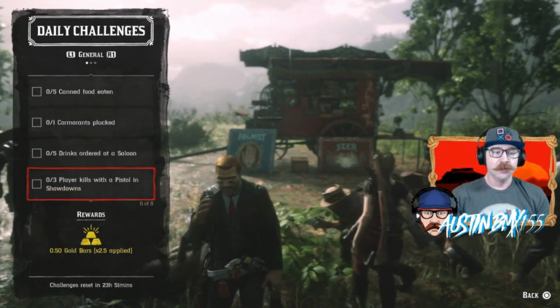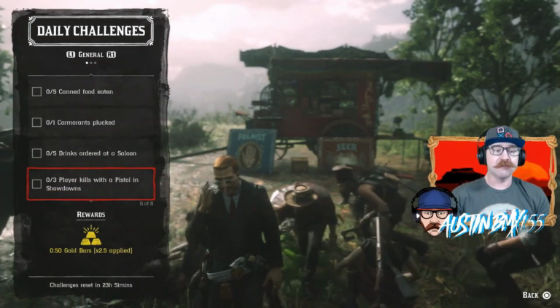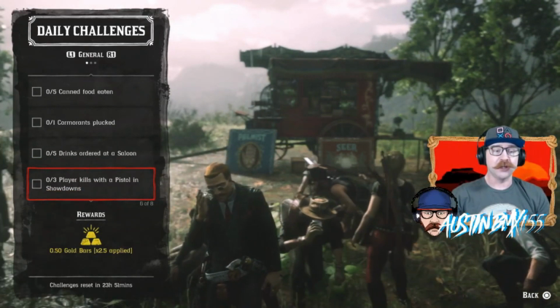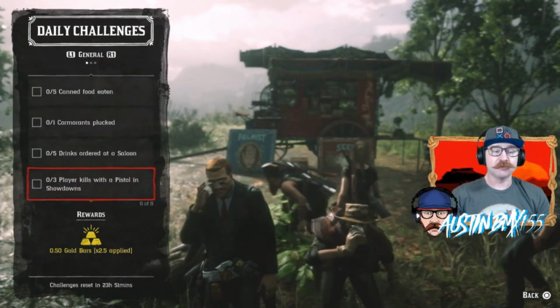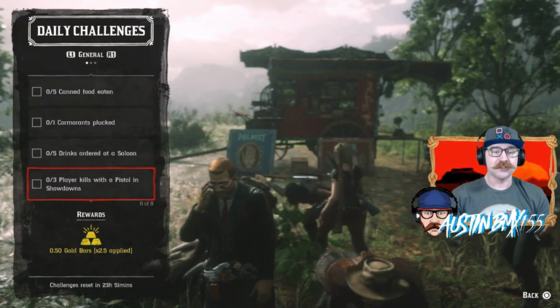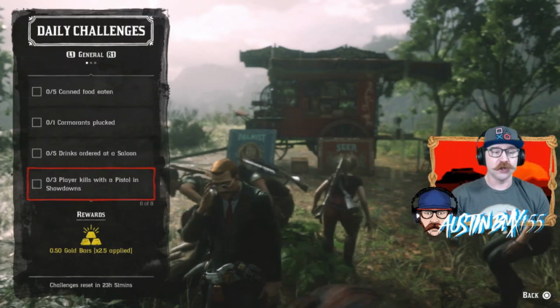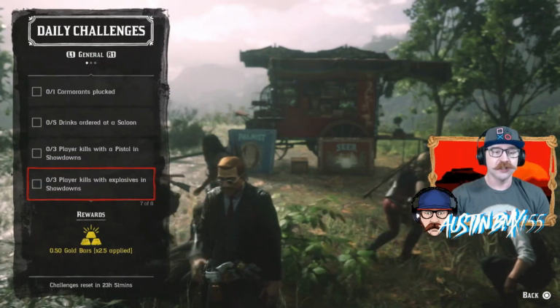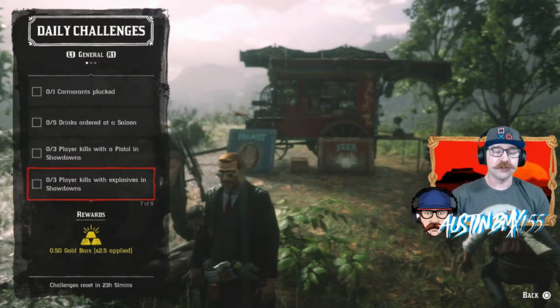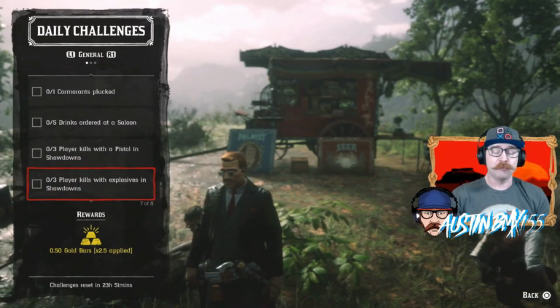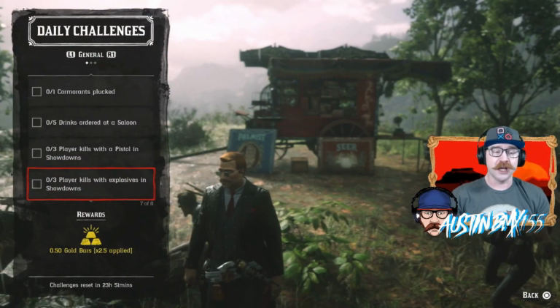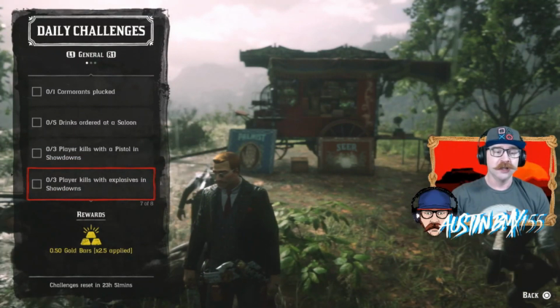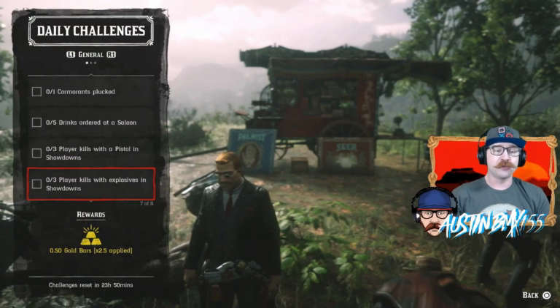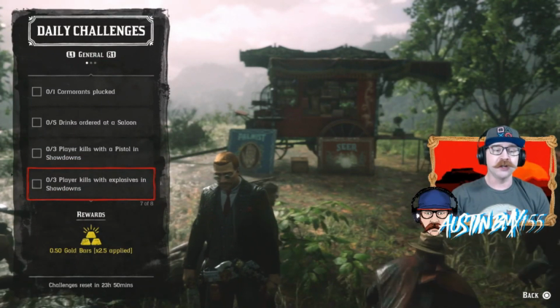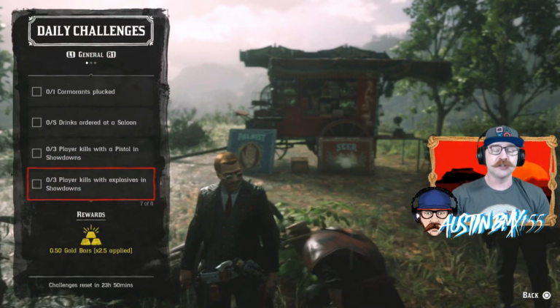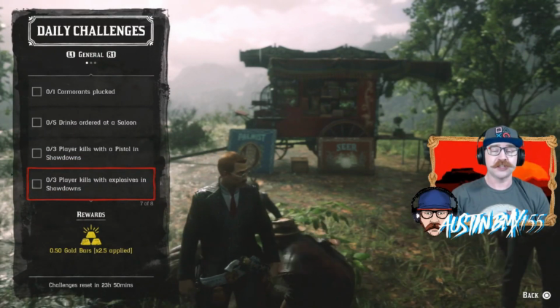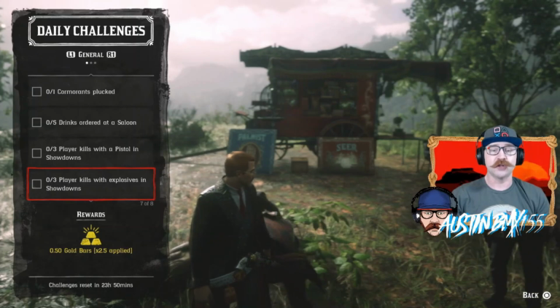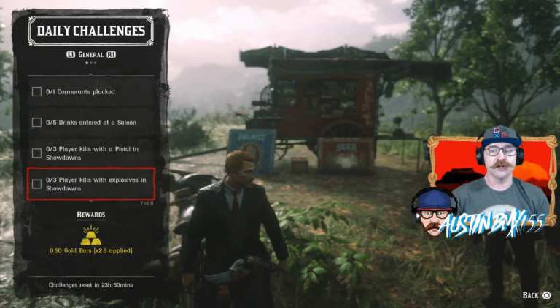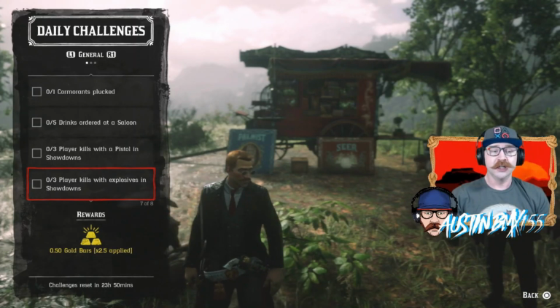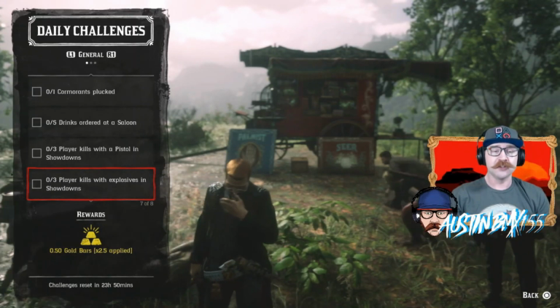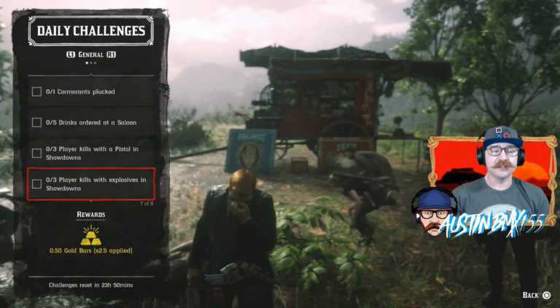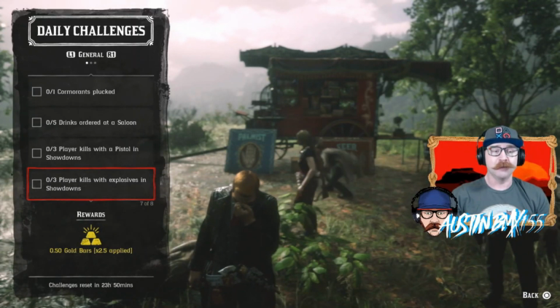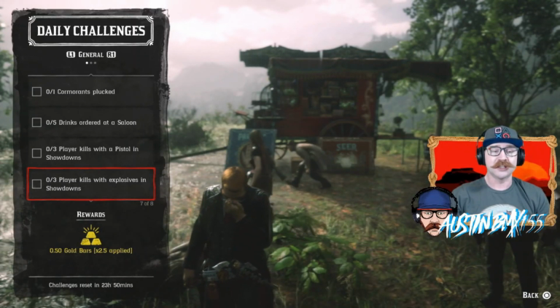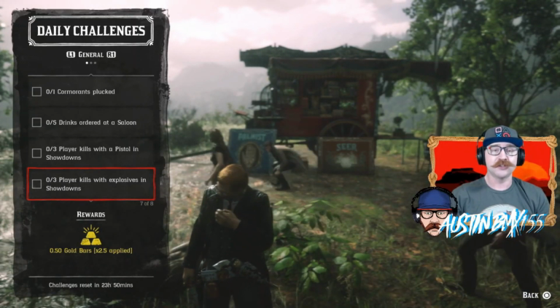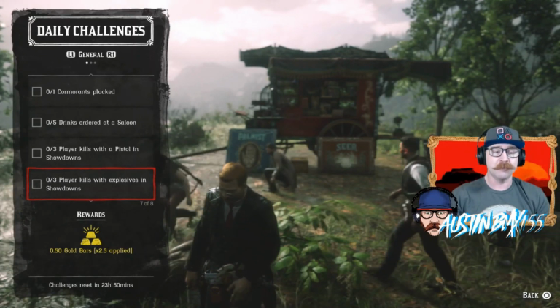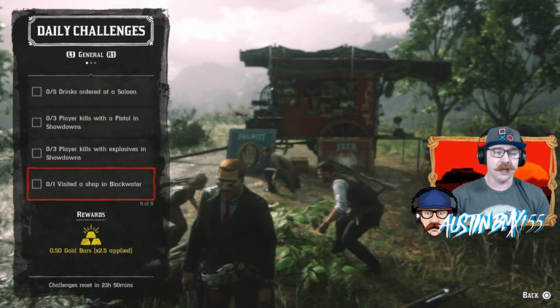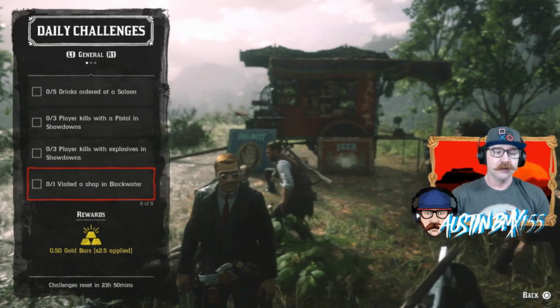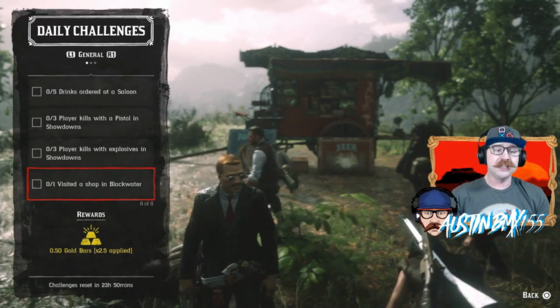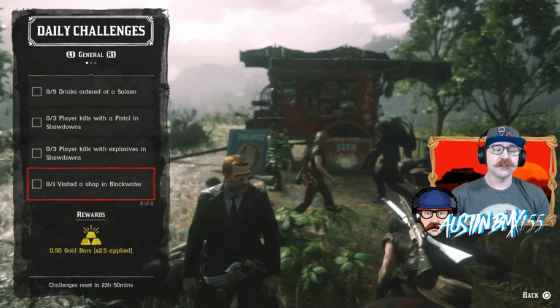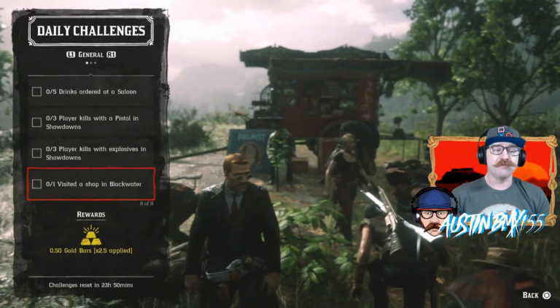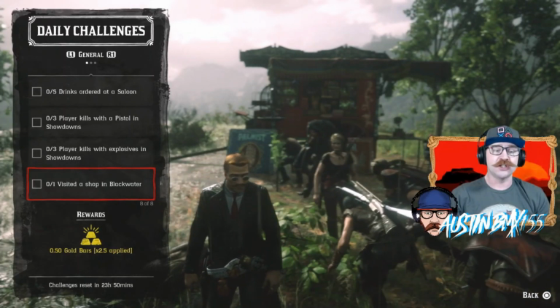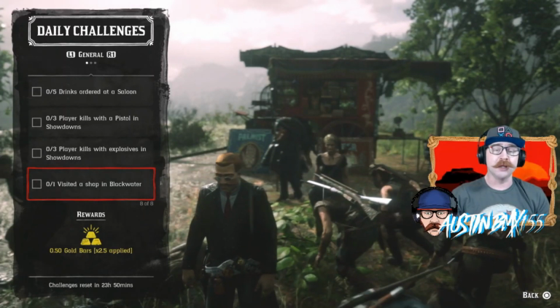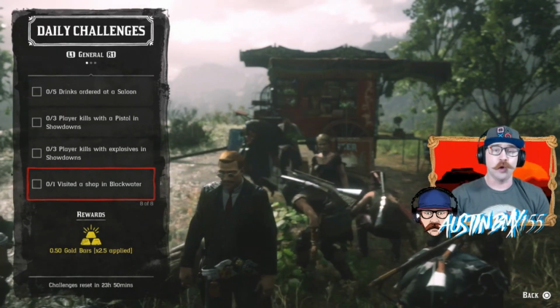We also have three player kills with a pistol in showdowns — make sure you own a pistol for that one. And three player kills with explosives in showdowns, so showdowns are going to be some pretty explosive times today. Easy one for today: we have visit a shop in Blackwater.